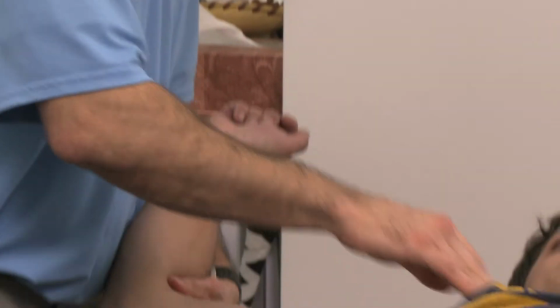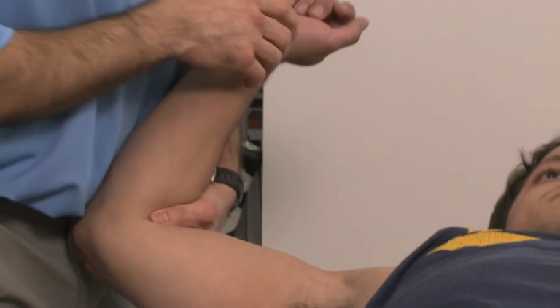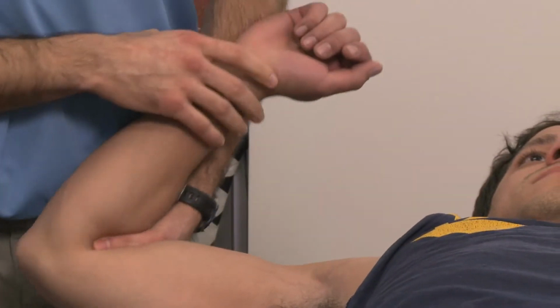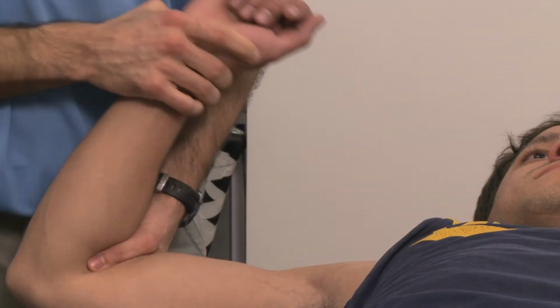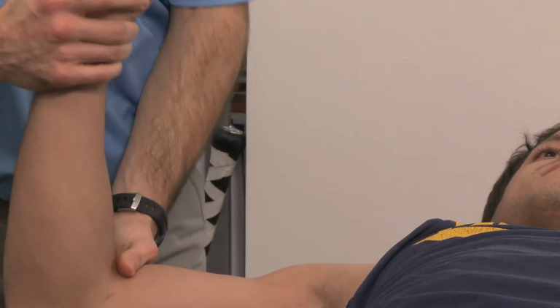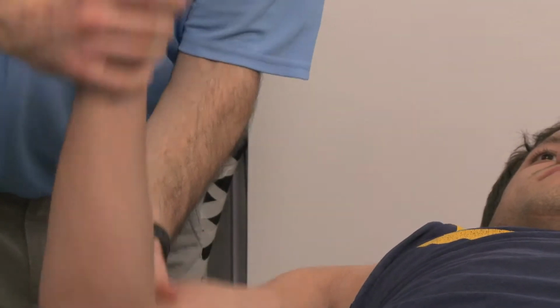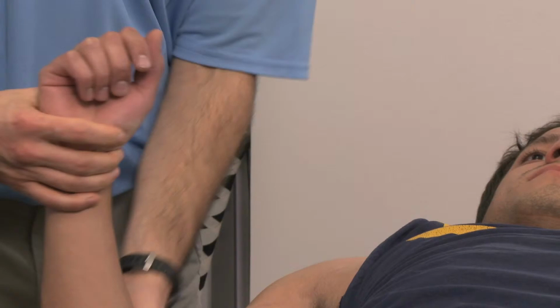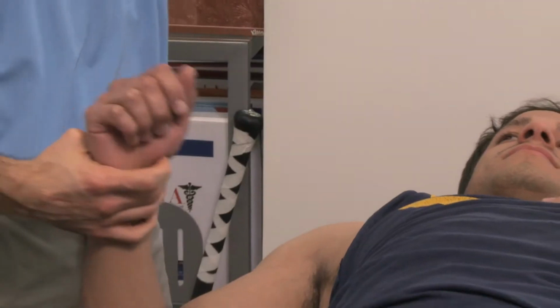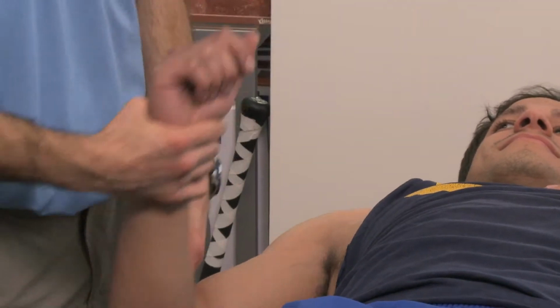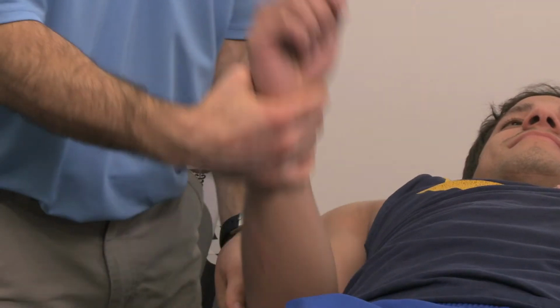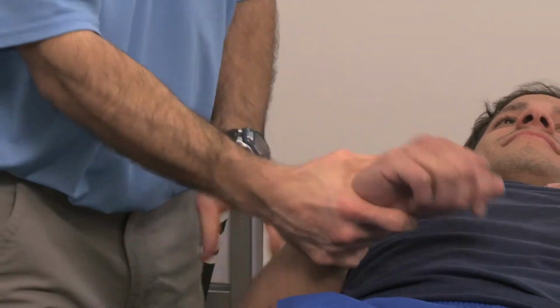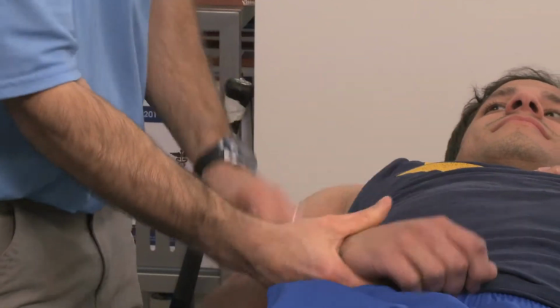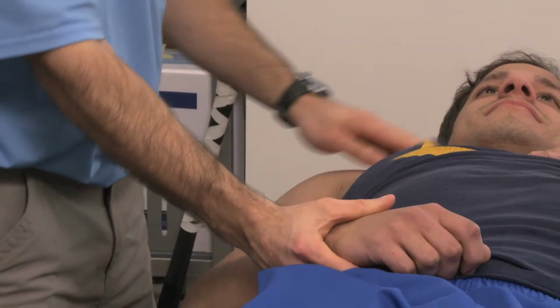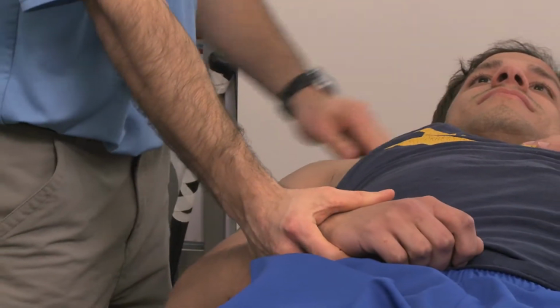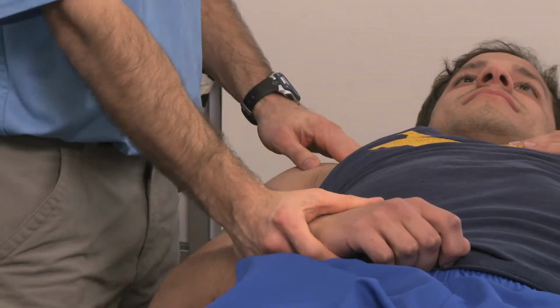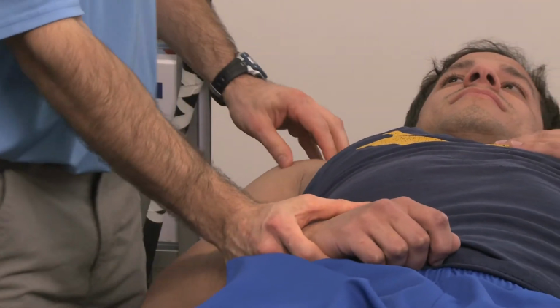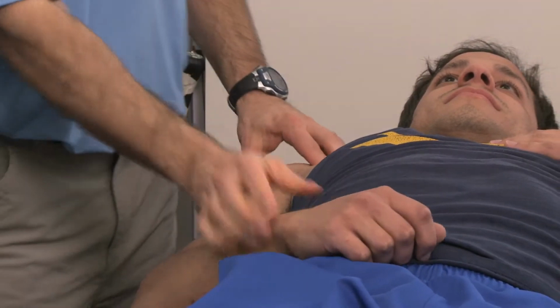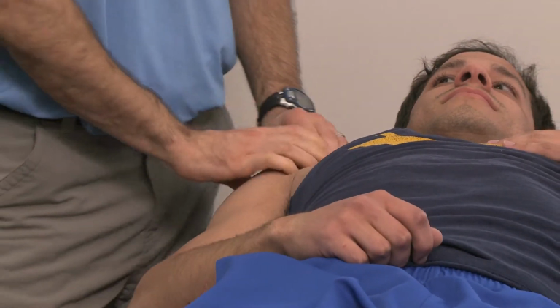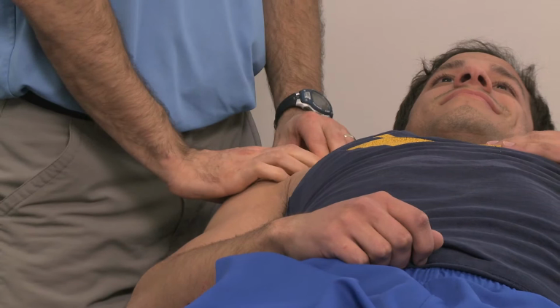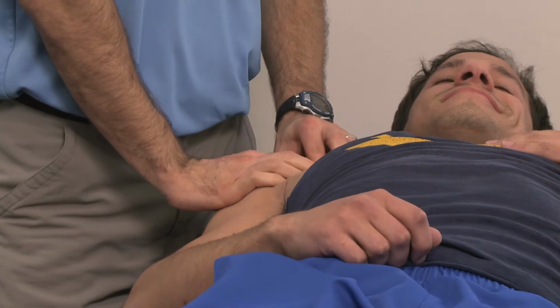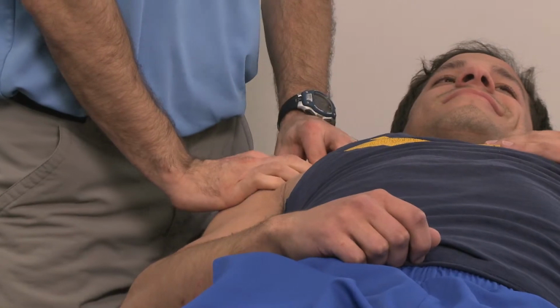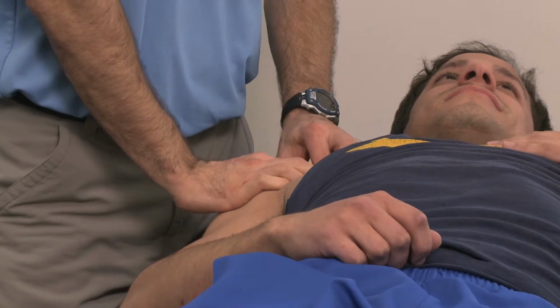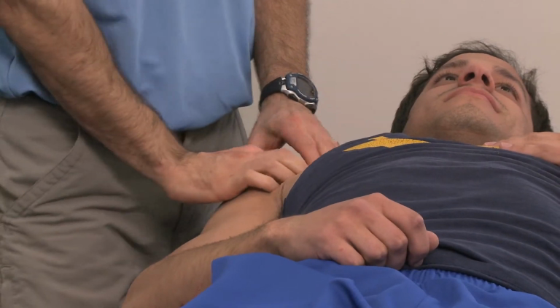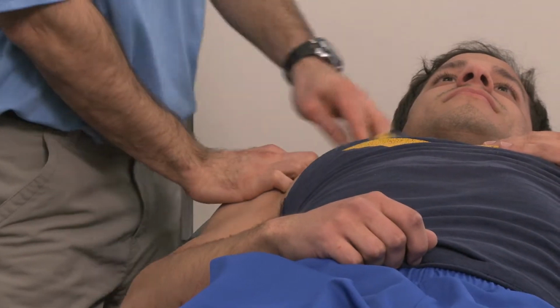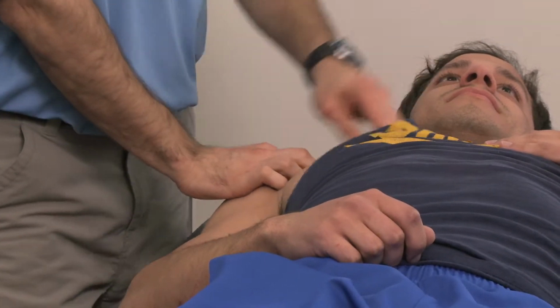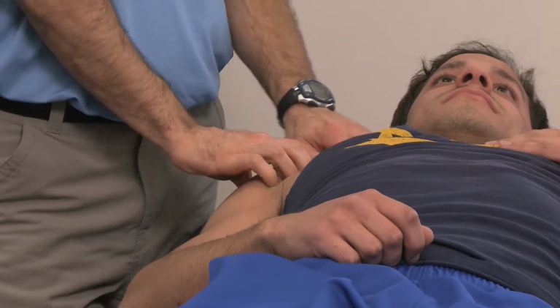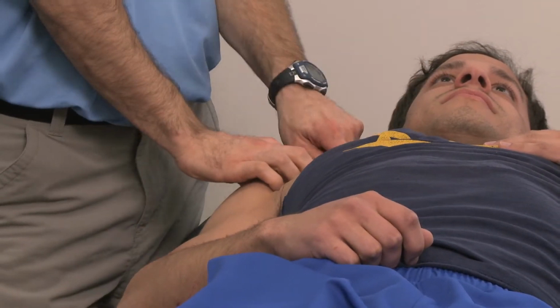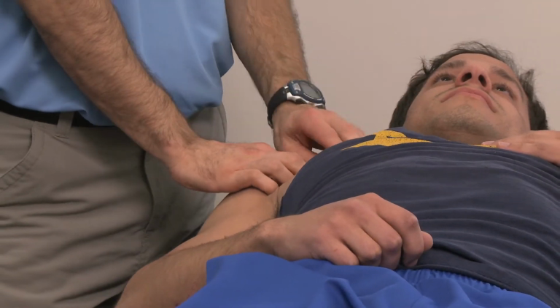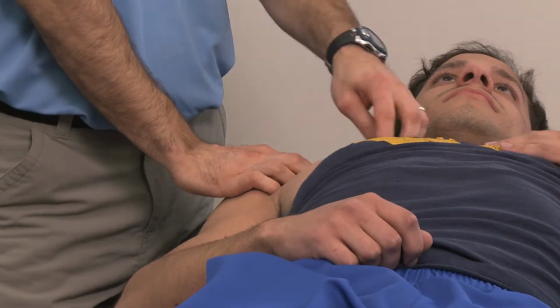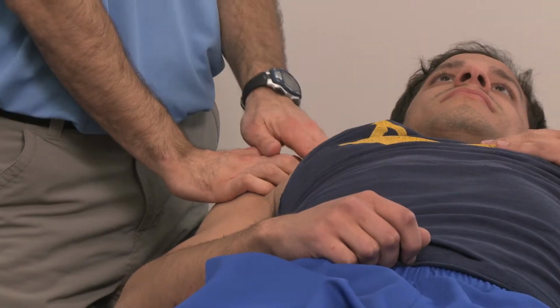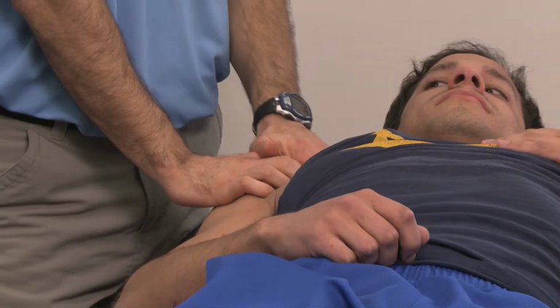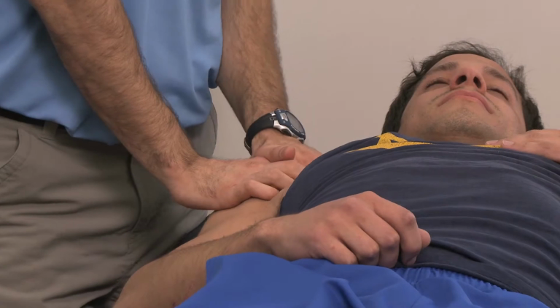What does it attach? Three, four, and five. Yes! Three, four, and five — to what? Coracocostal.